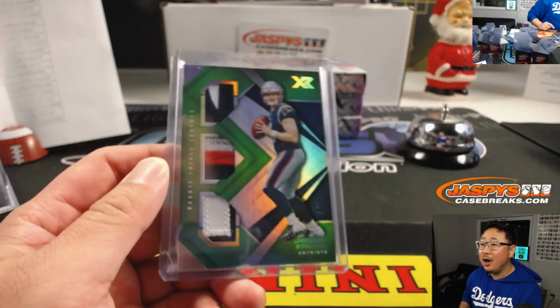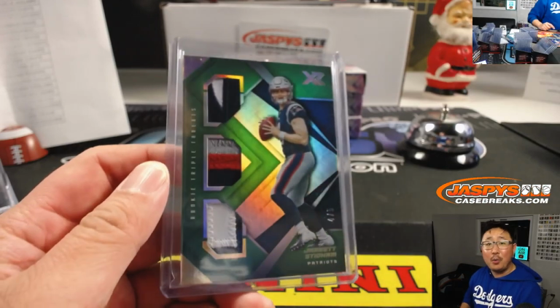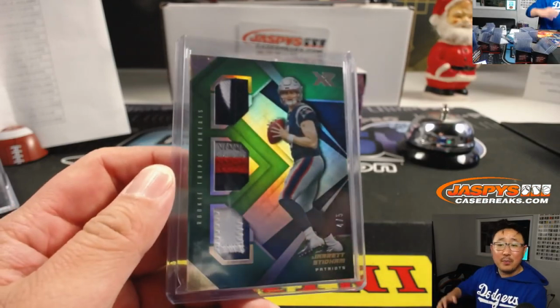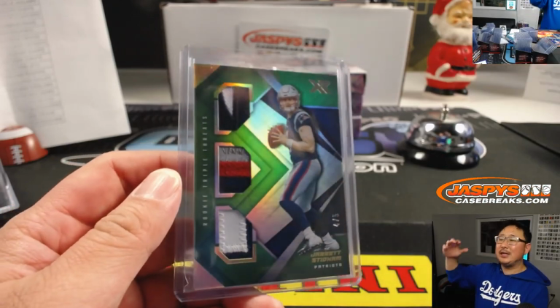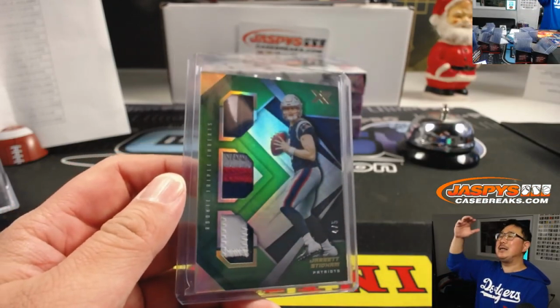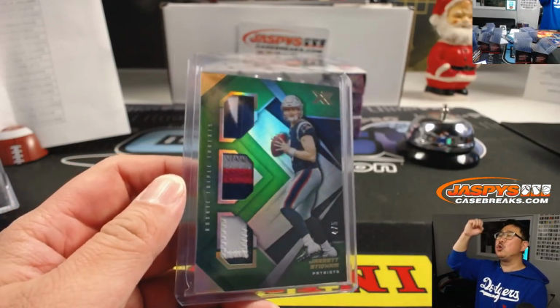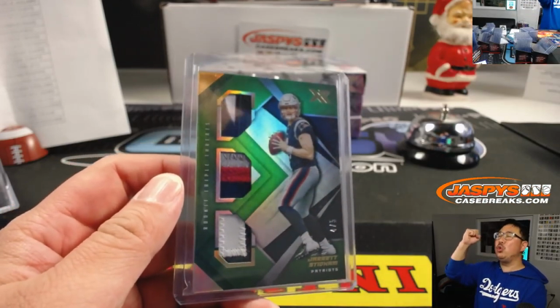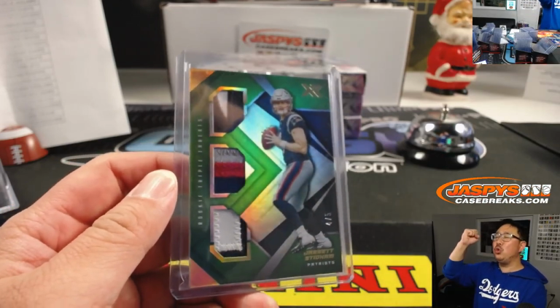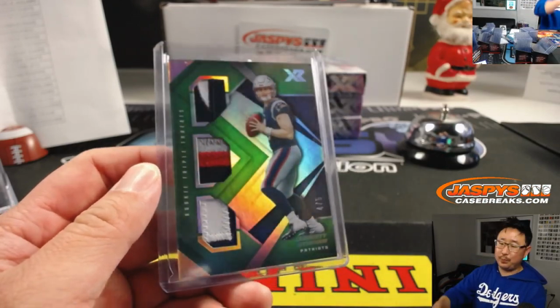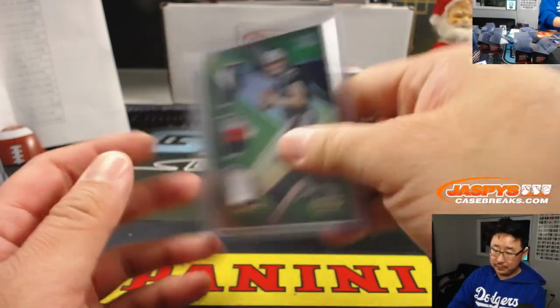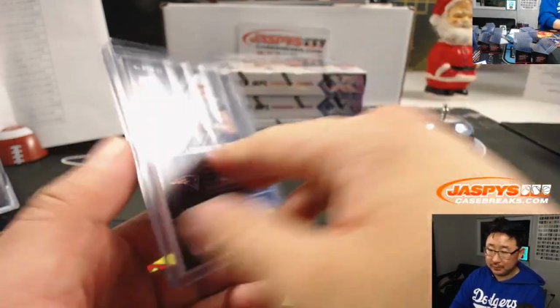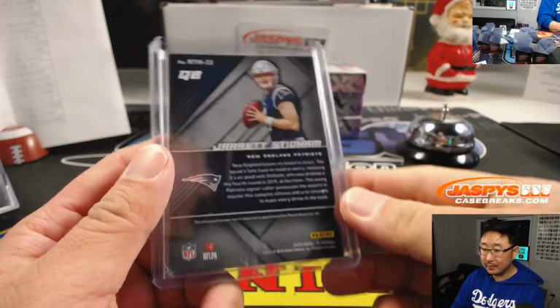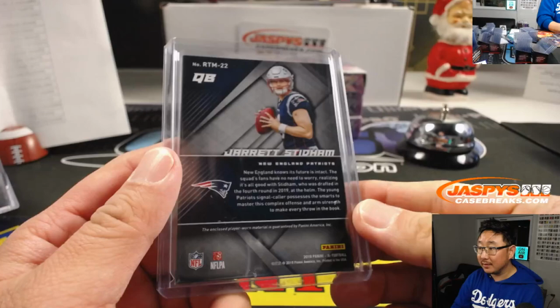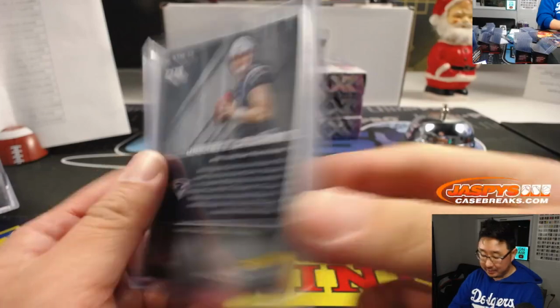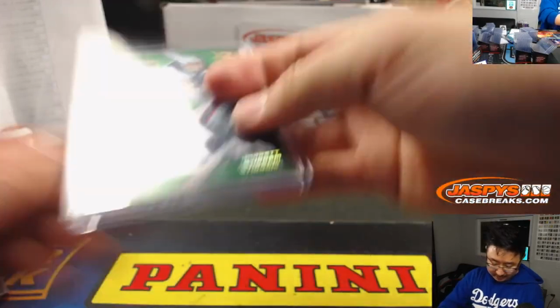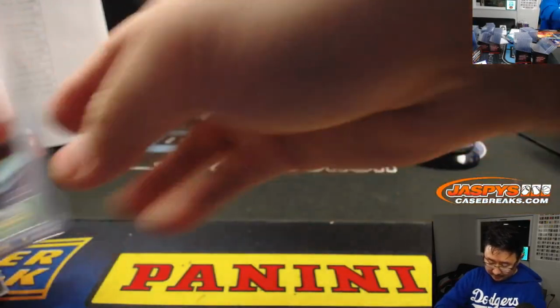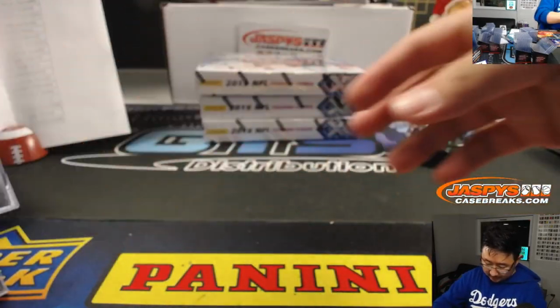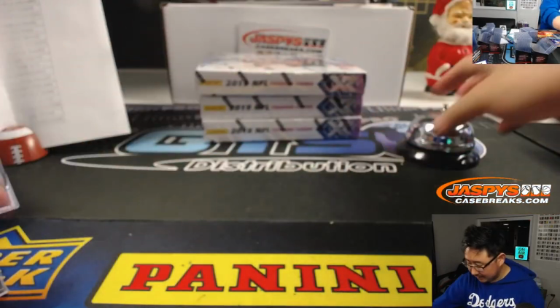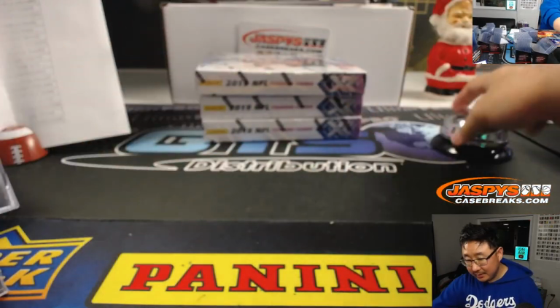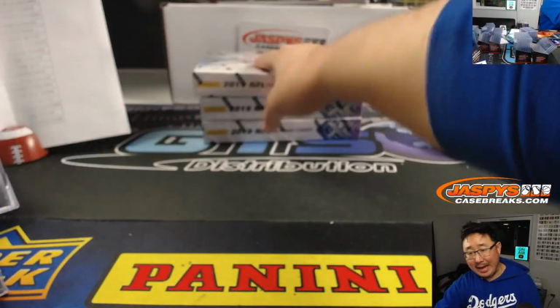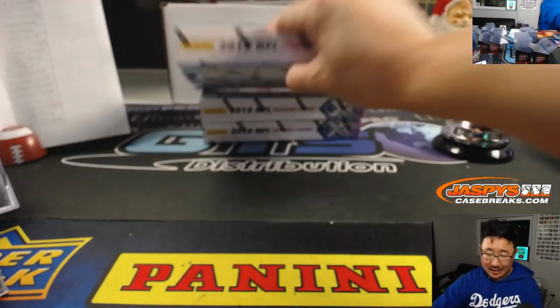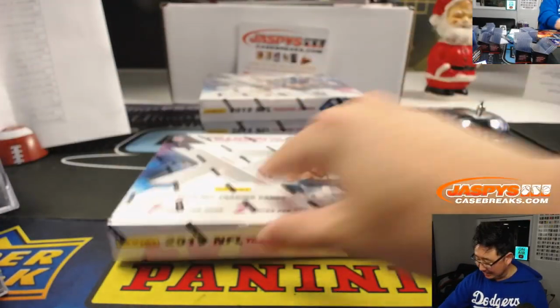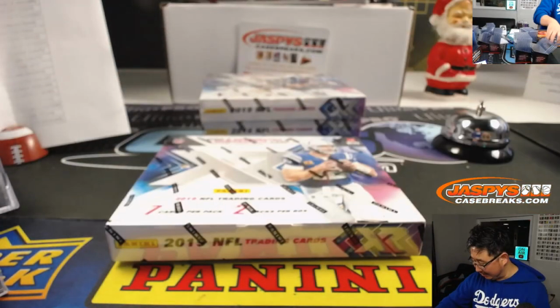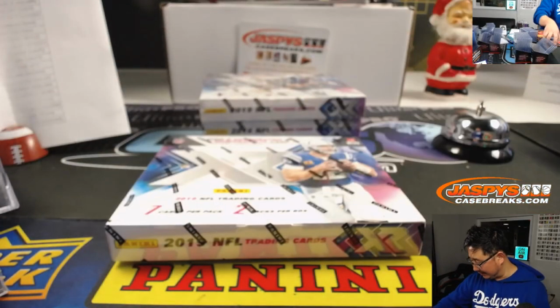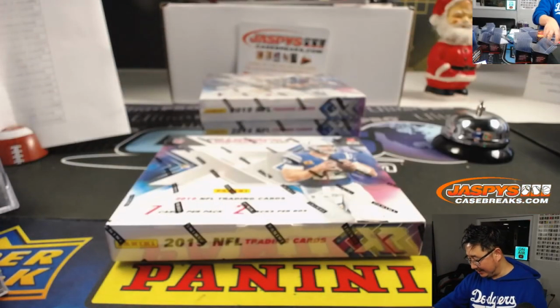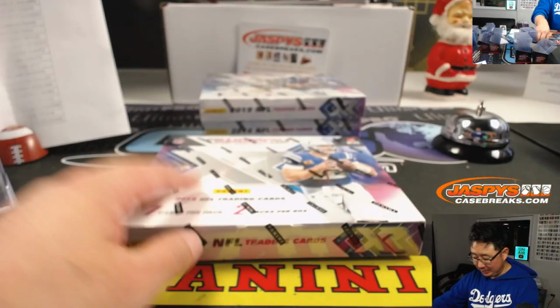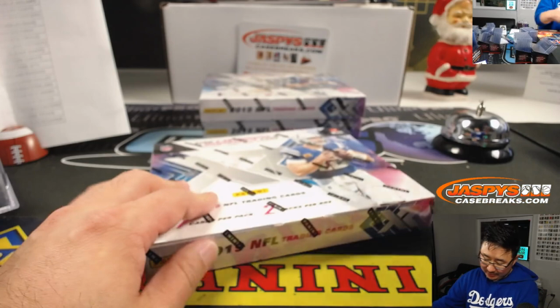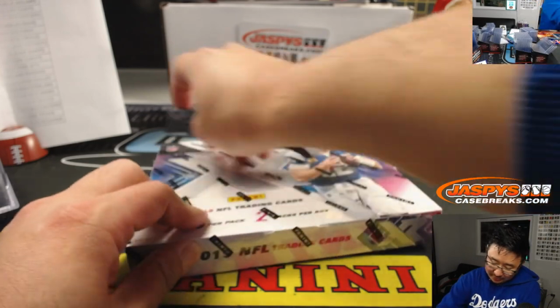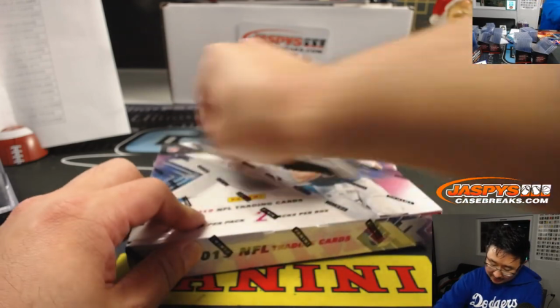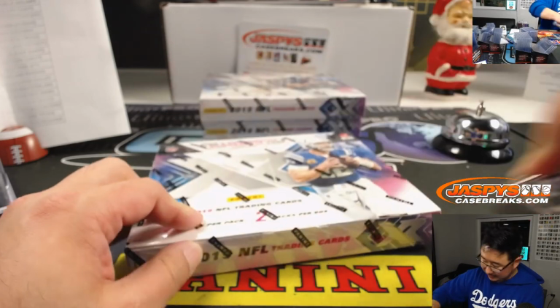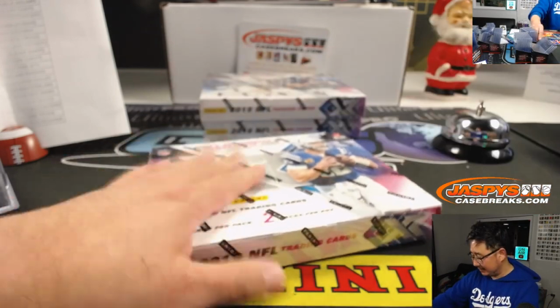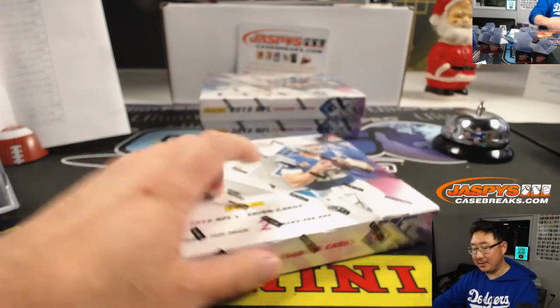All aboard the Big Hit Express! The packs — it's just late, right? It's just too late to open those packs. Too tired.